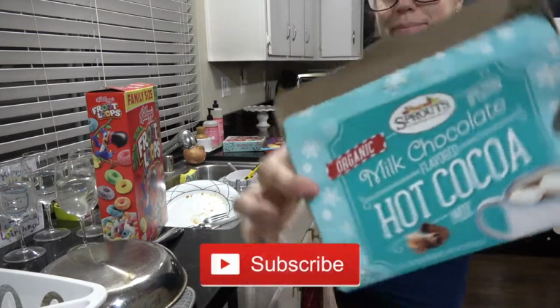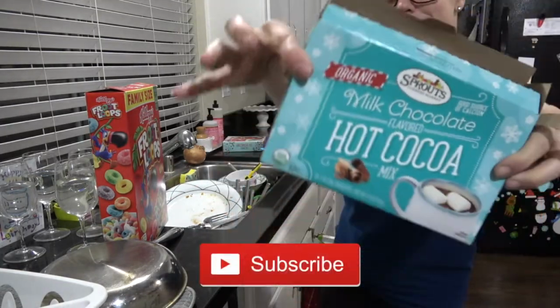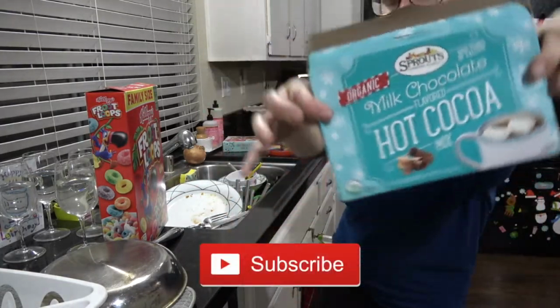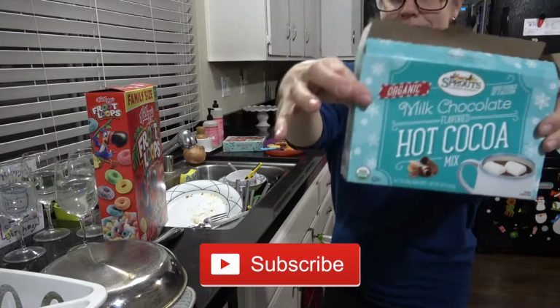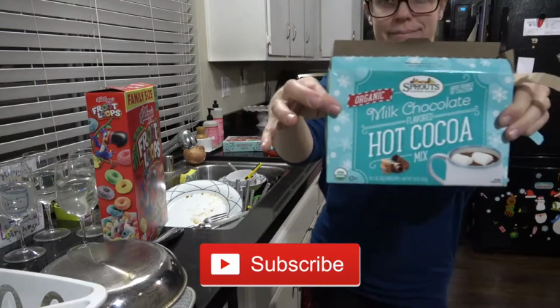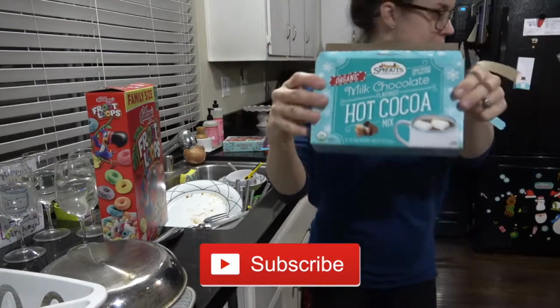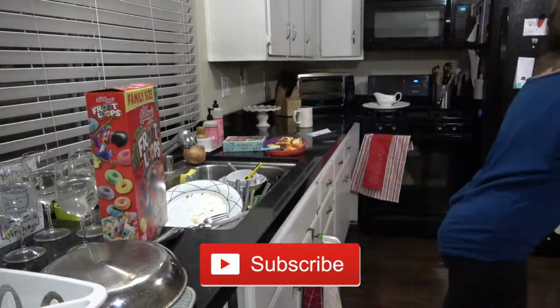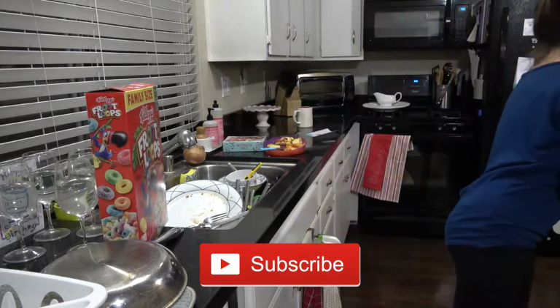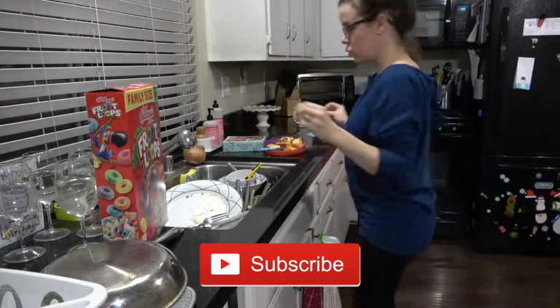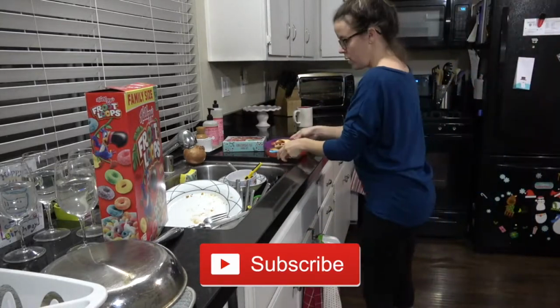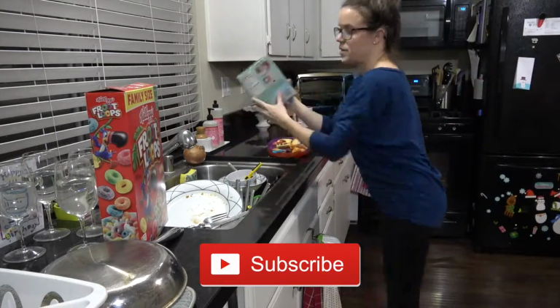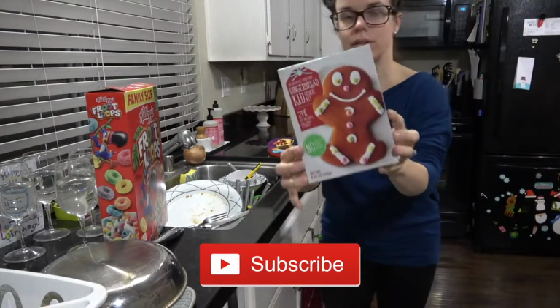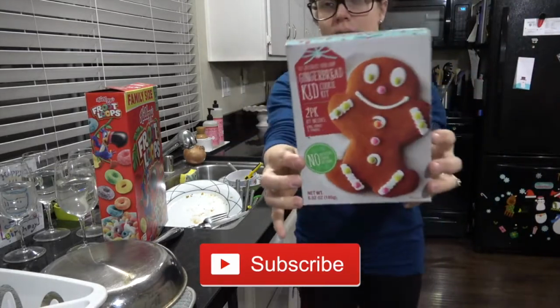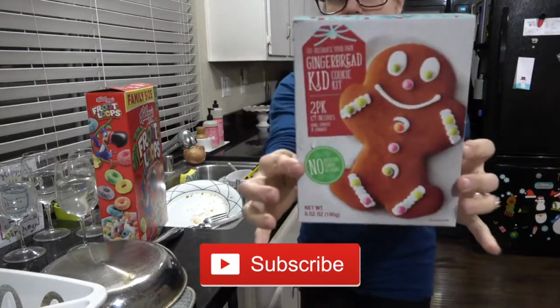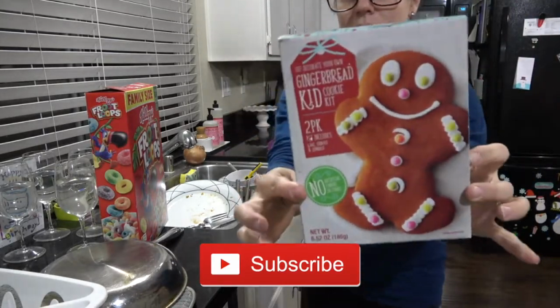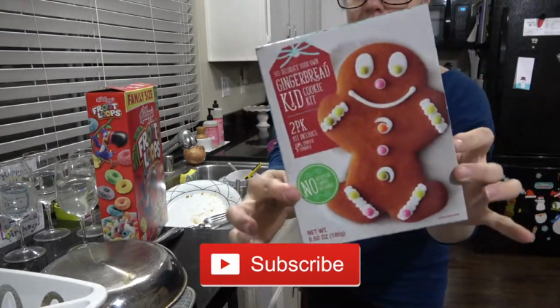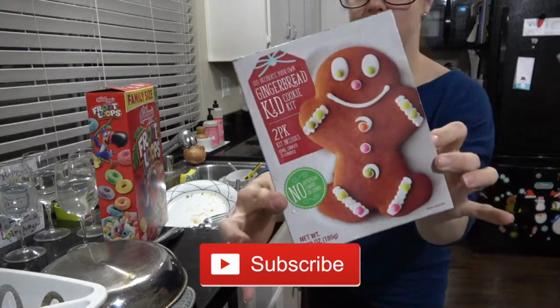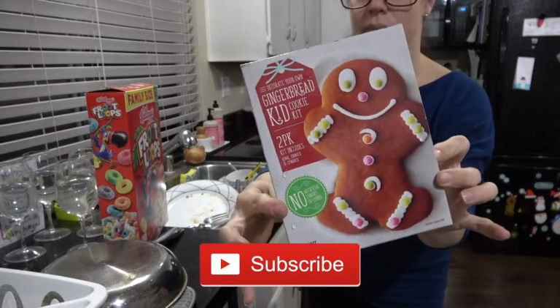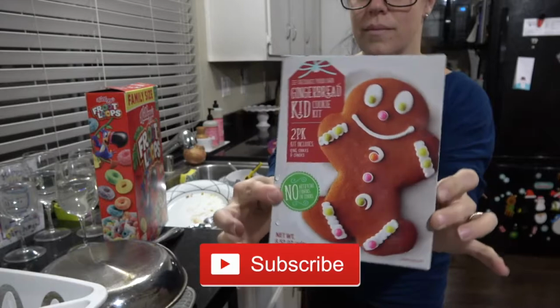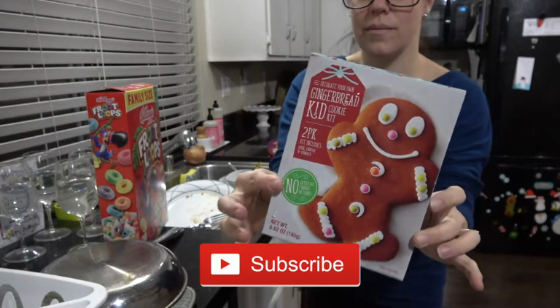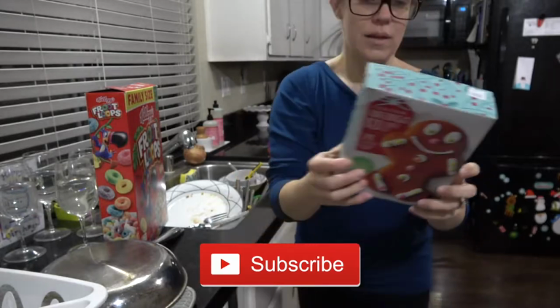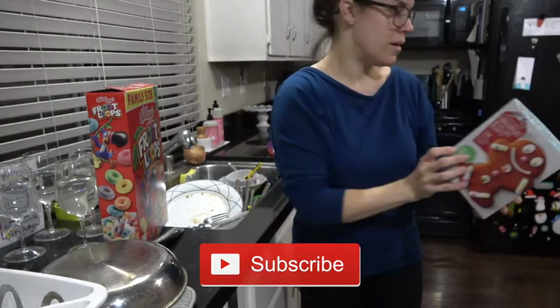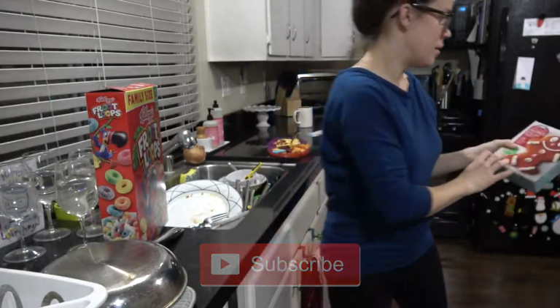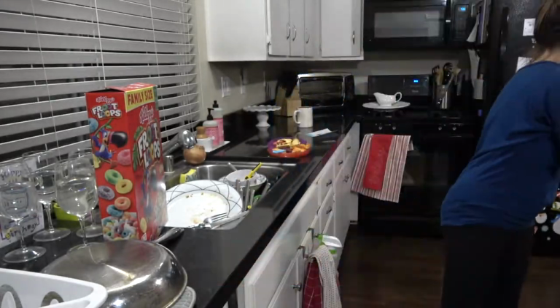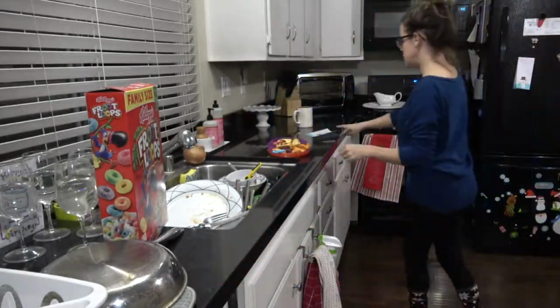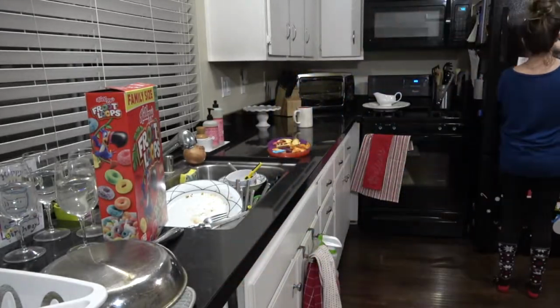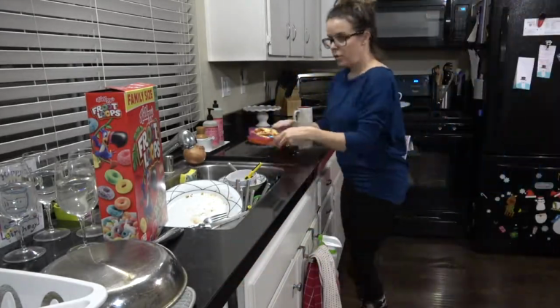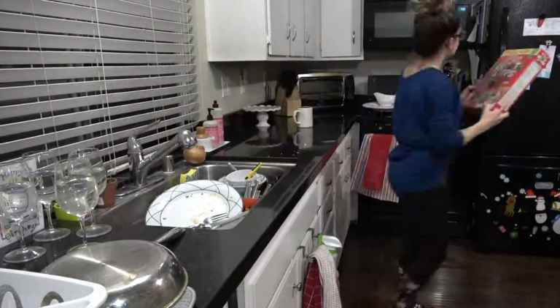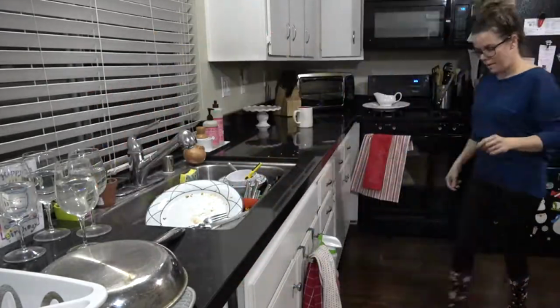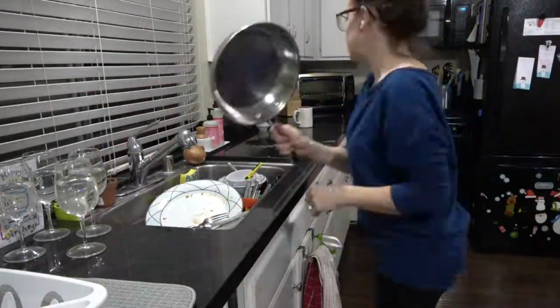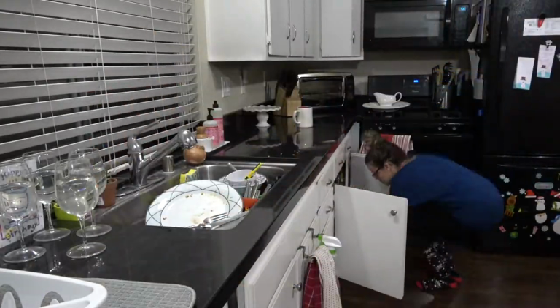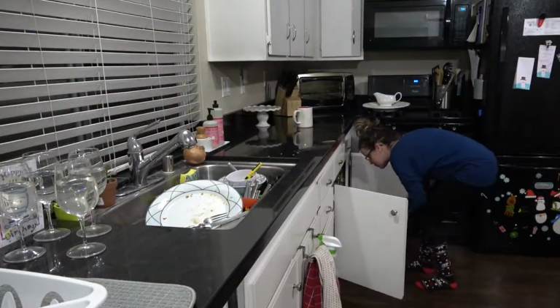What is winter without hot cocoa? I got some hot cocoa from Sprouts and I also picked up this gingerbread kit — it's for two. I thought that would be super fun to do for one of the 12 days of Christmas with the kids.